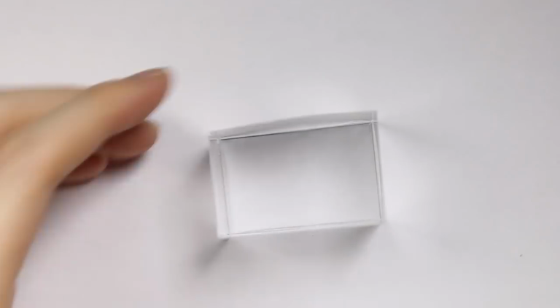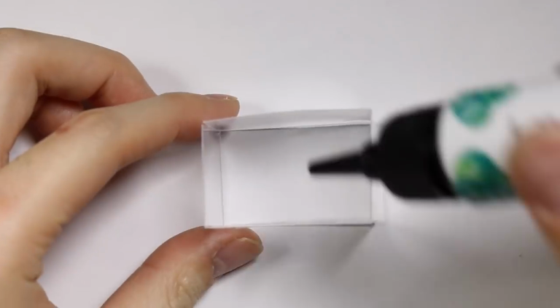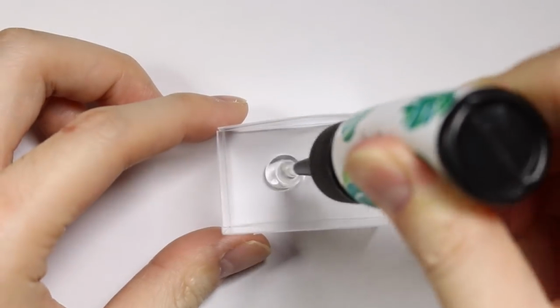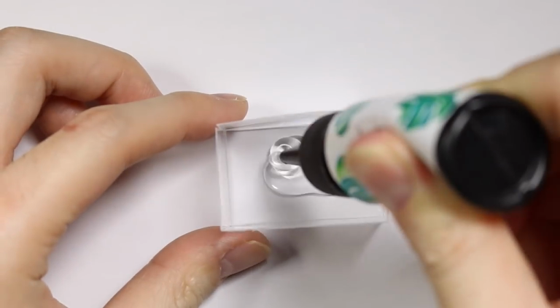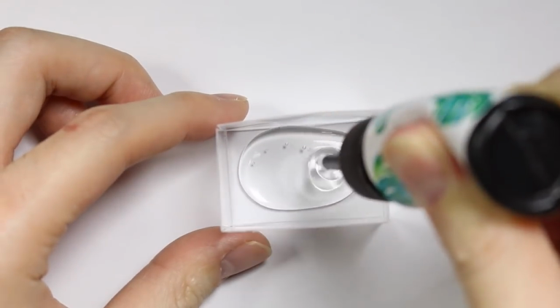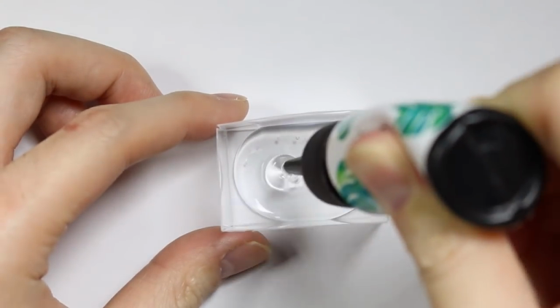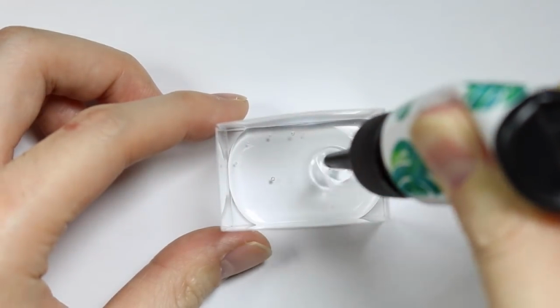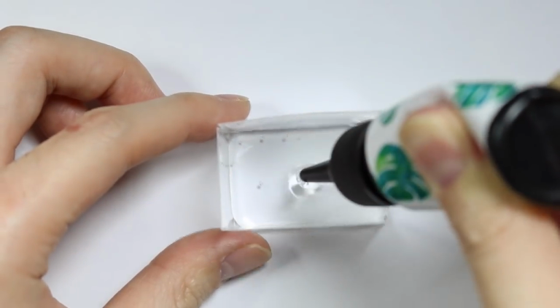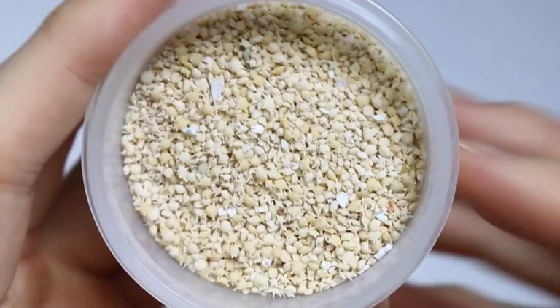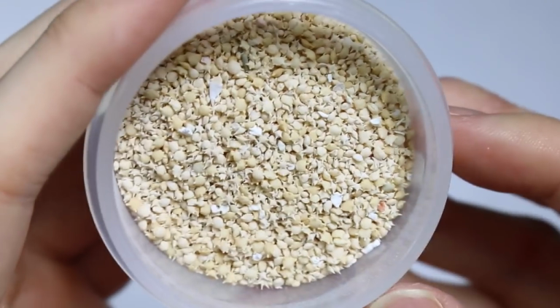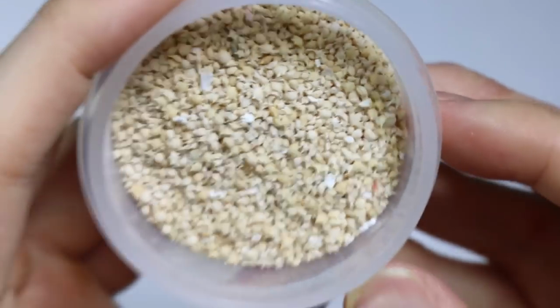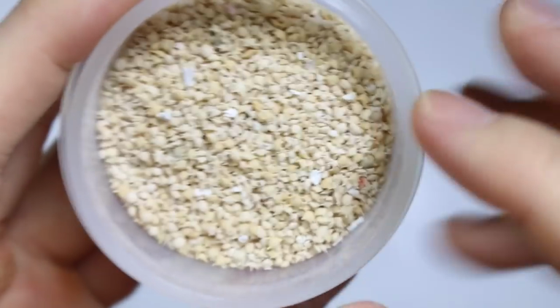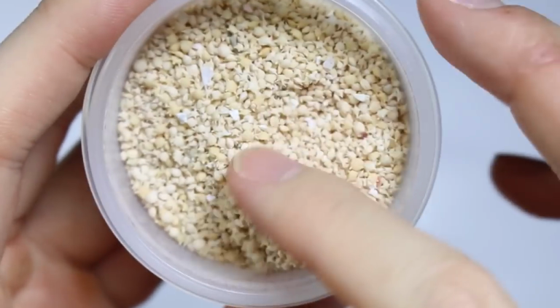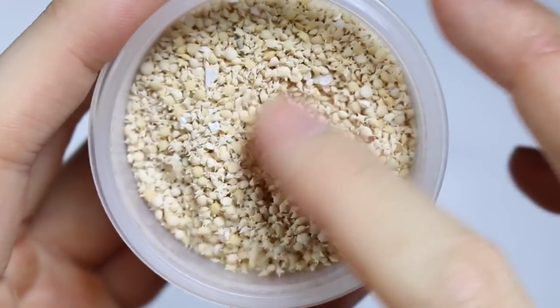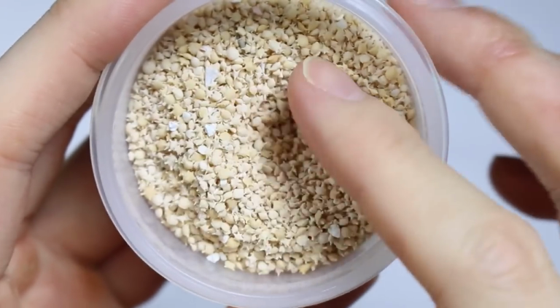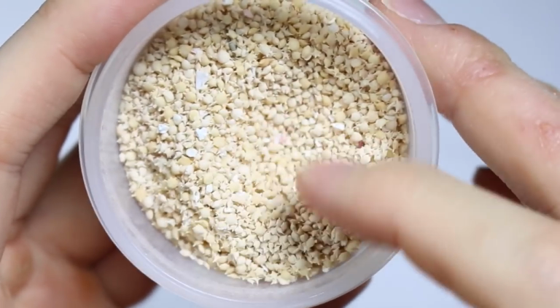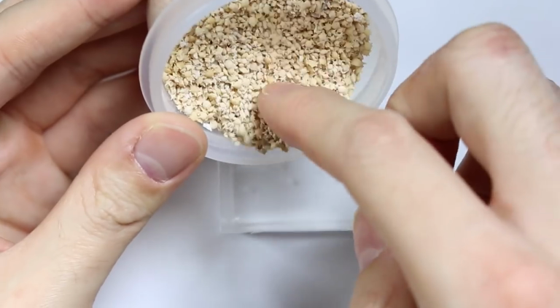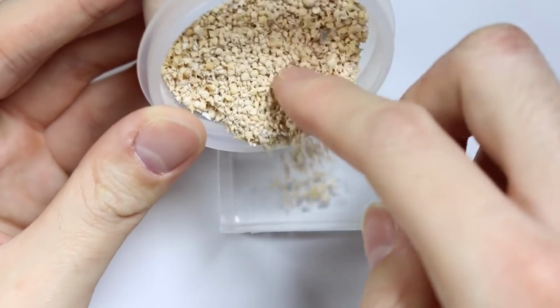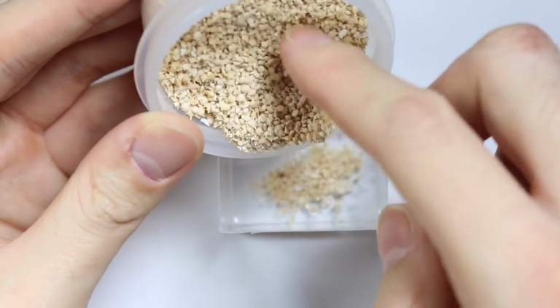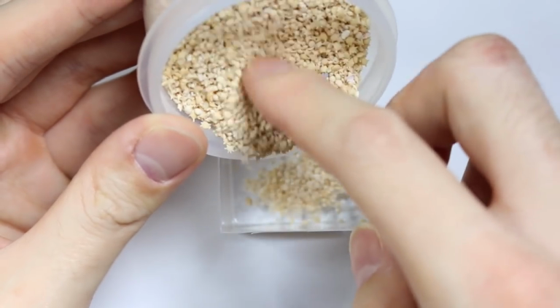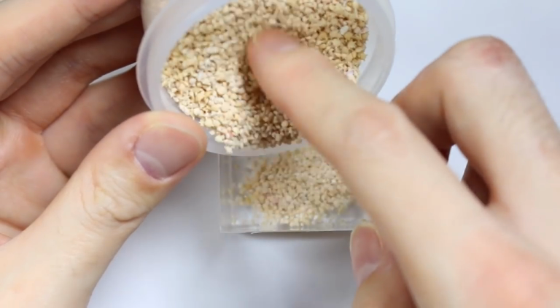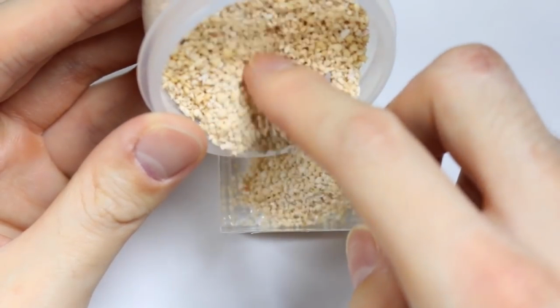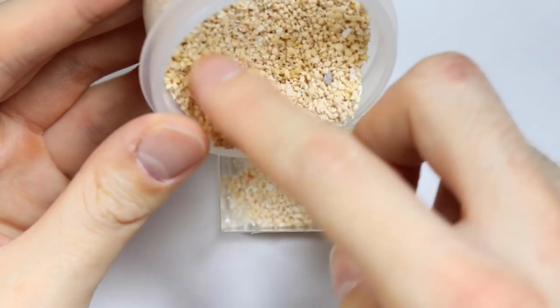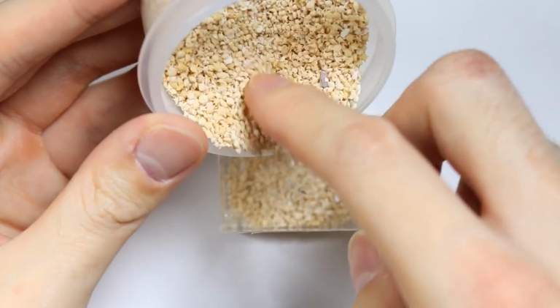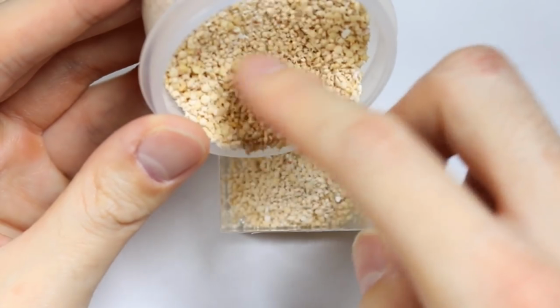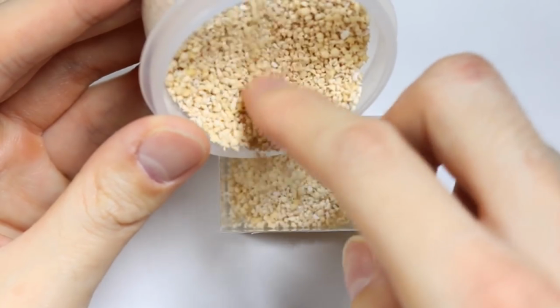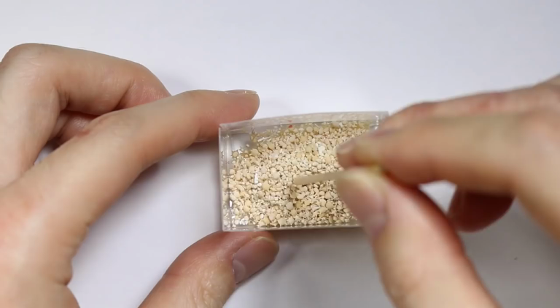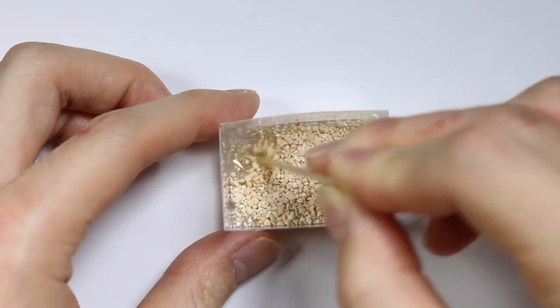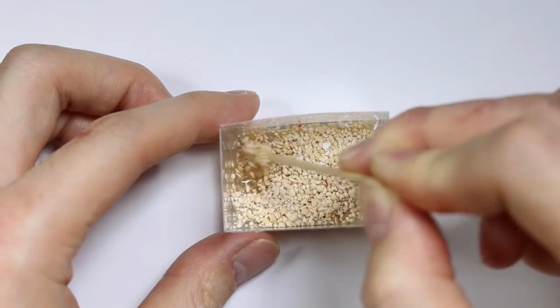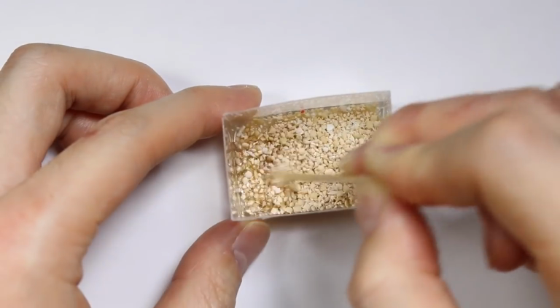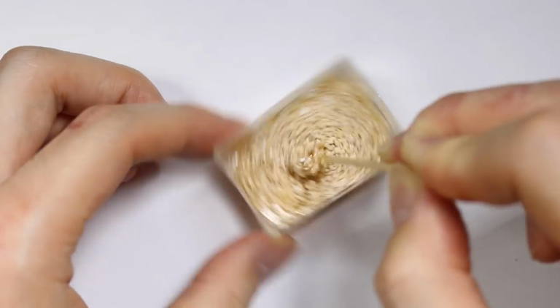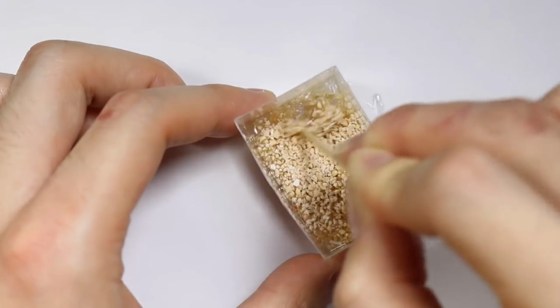Now to make the actual tank, I'm going to fill it with some UV resin and some star sand. You can use any kind of sand — I just didn't have anything small enough to be a nice gravel kind of texture. And I'm mixing up the sand with the resin.